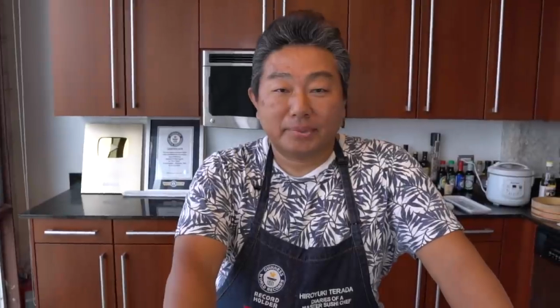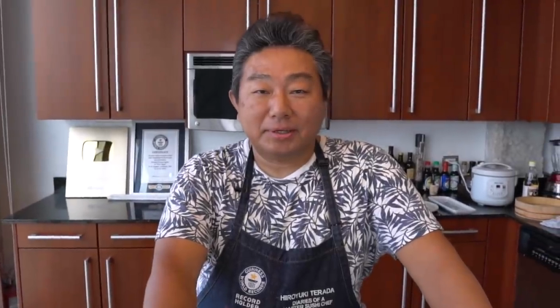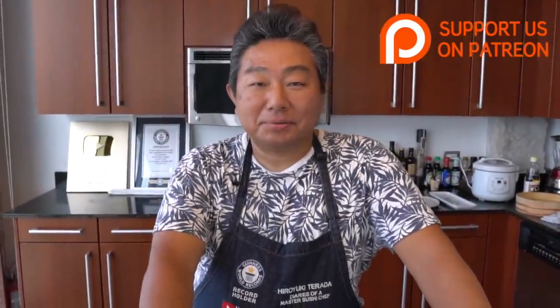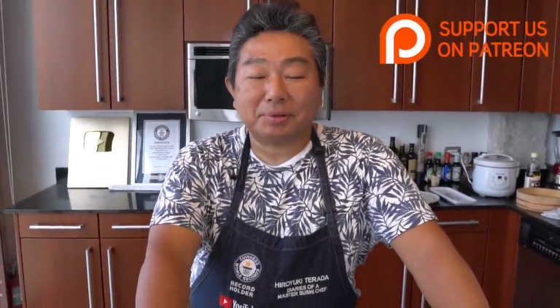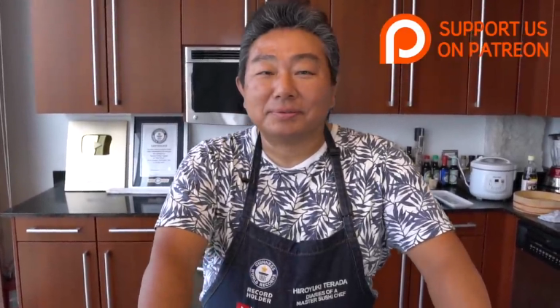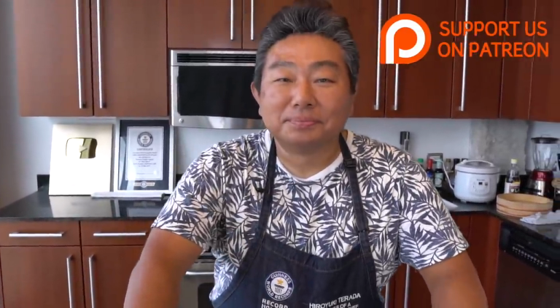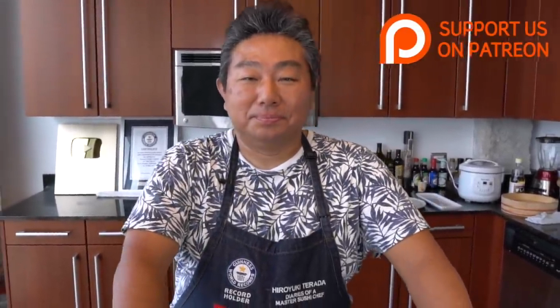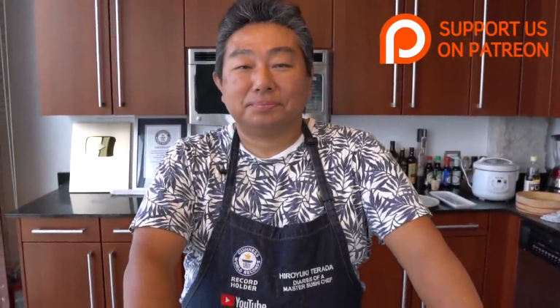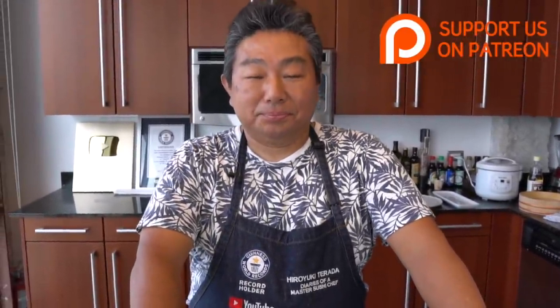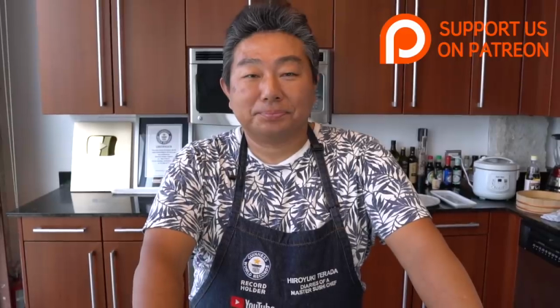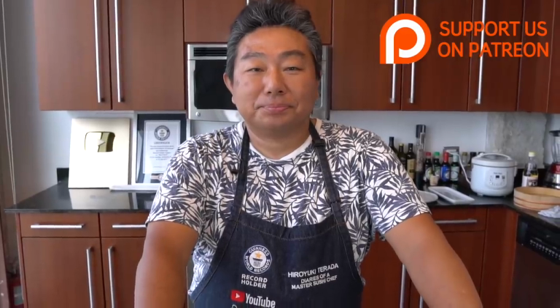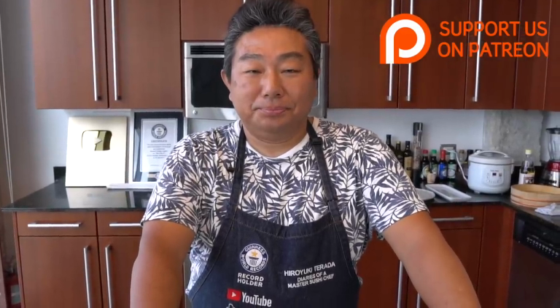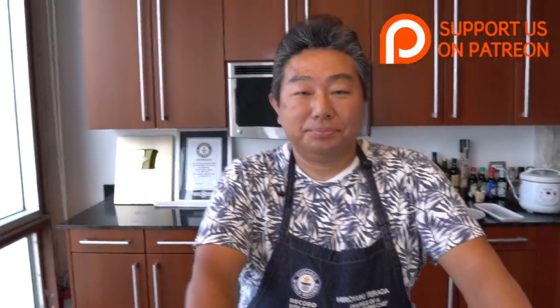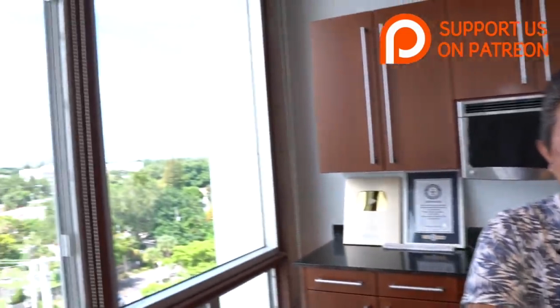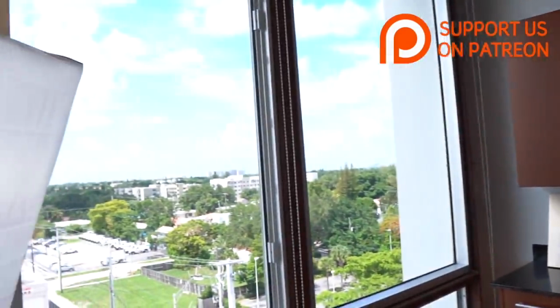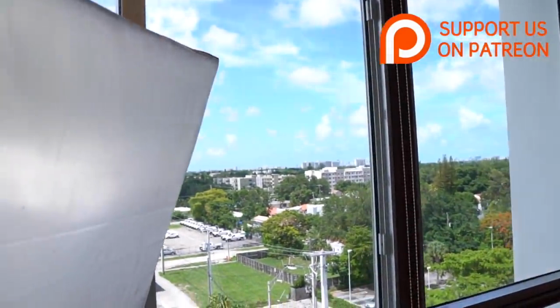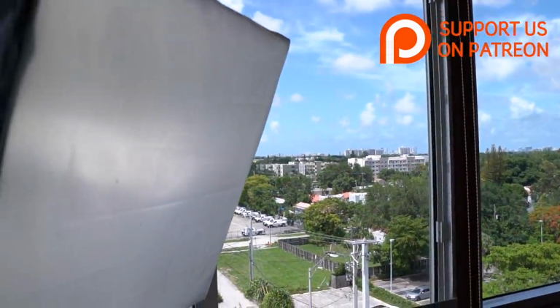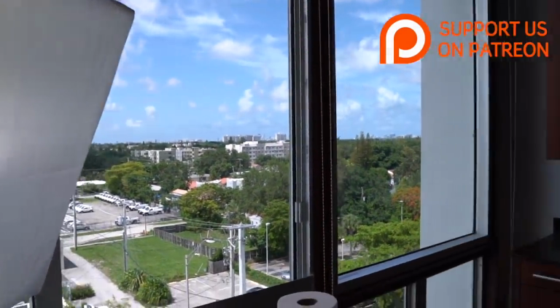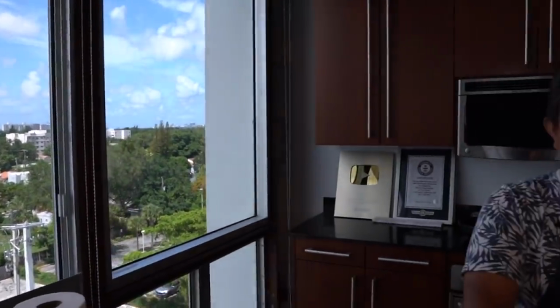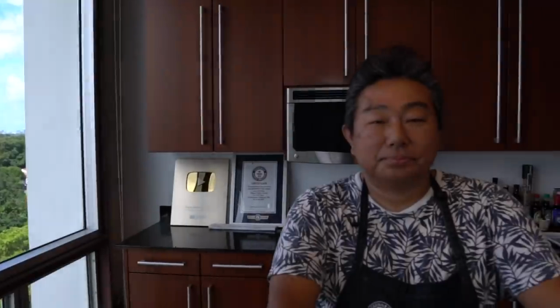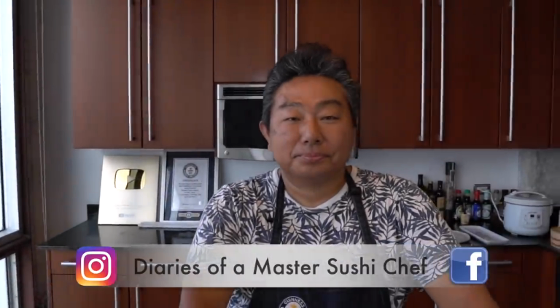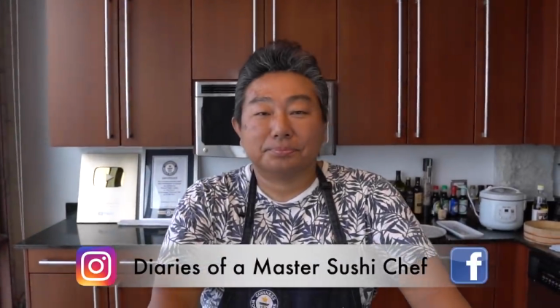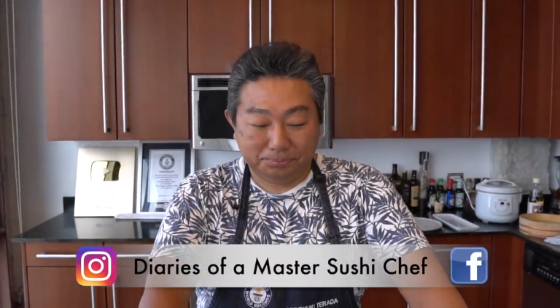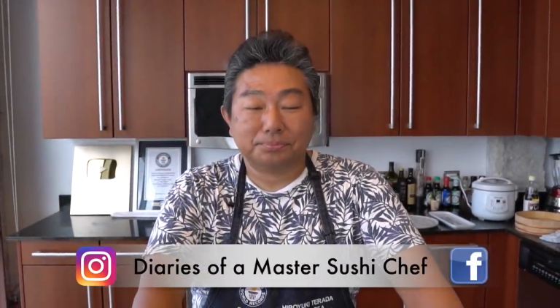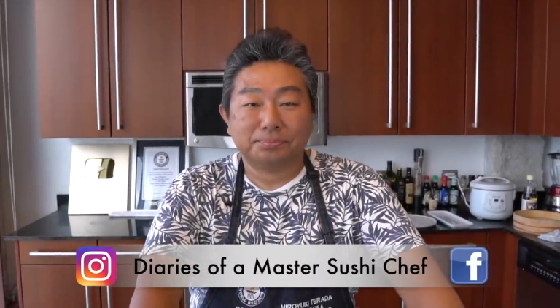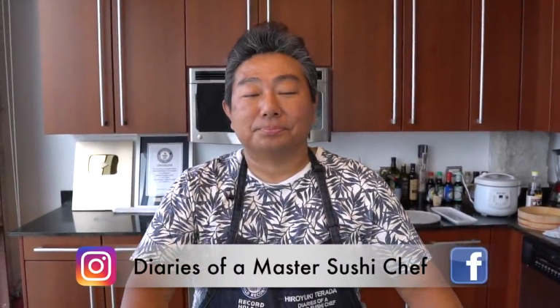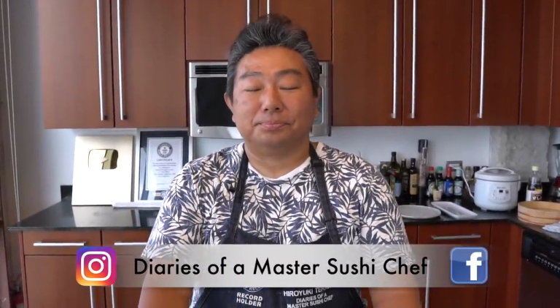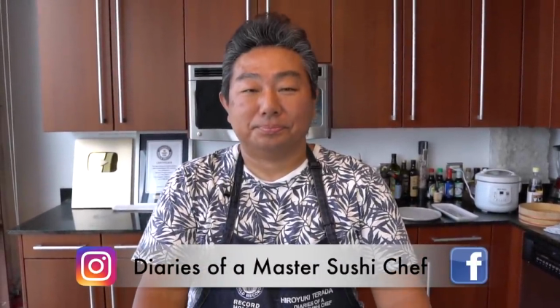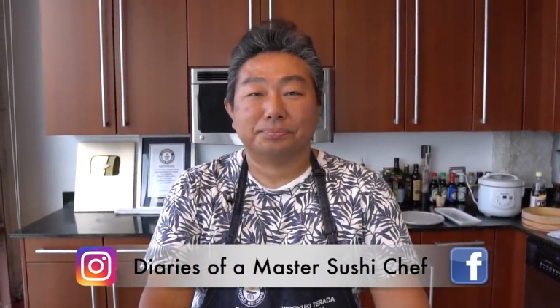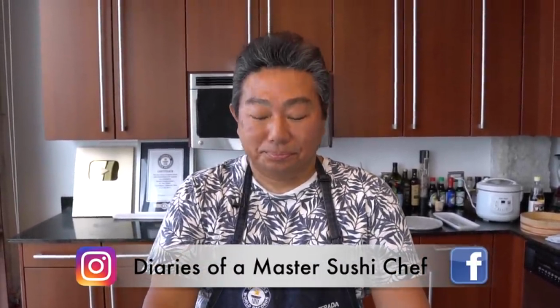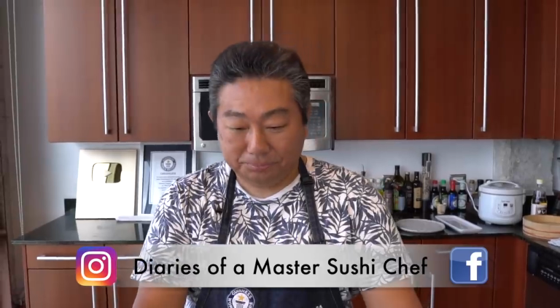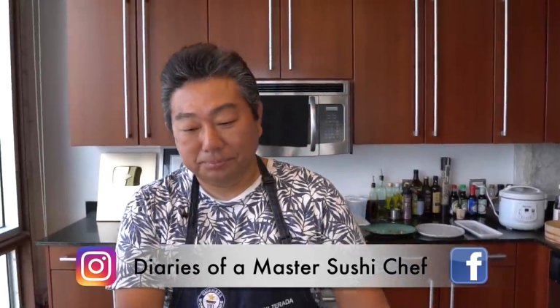Hero-san! Good afternoon, everyone. Good afternoon. Back in the studio. This is obviously a few days later. It's so beautiful and sunny today in Miami. And we are going to prepare the fish that you caught in the previous video. Okay Hero, let's go through the count of the fish and the ingredients.